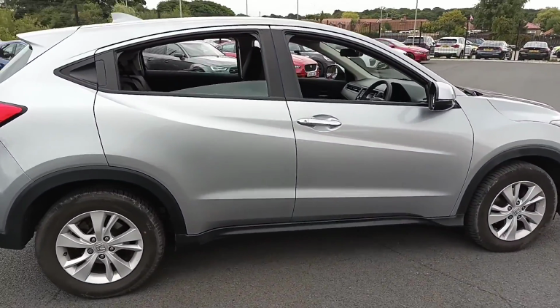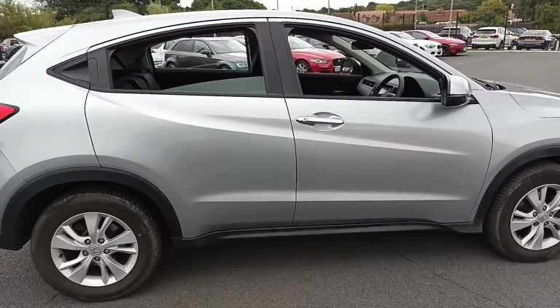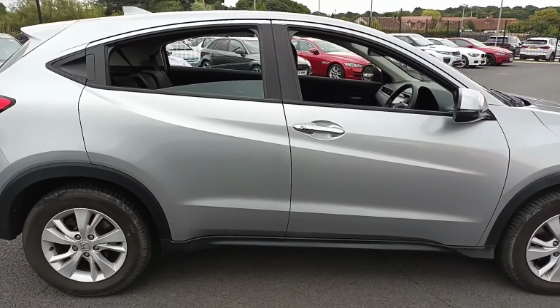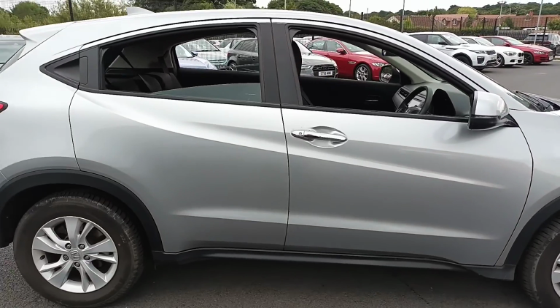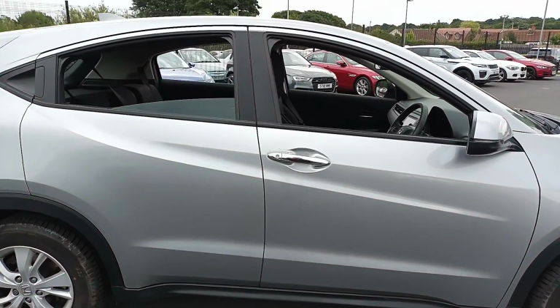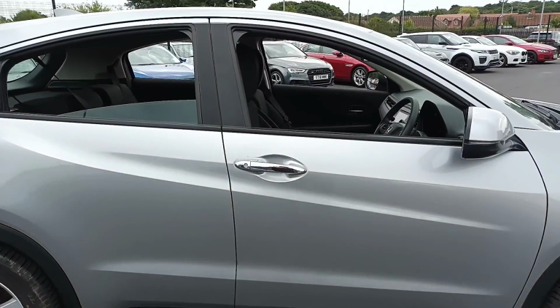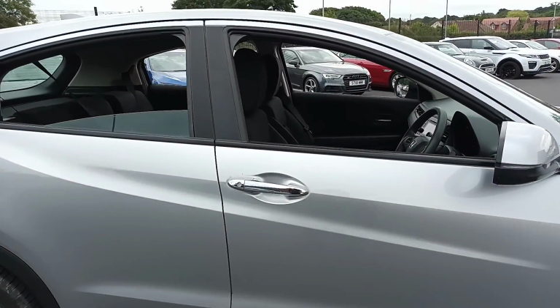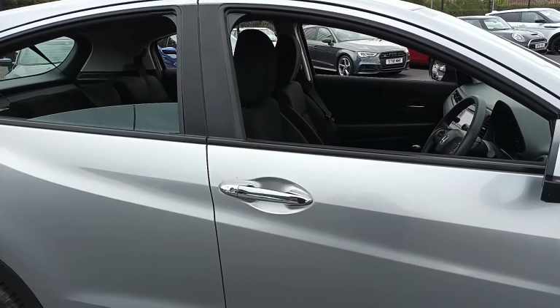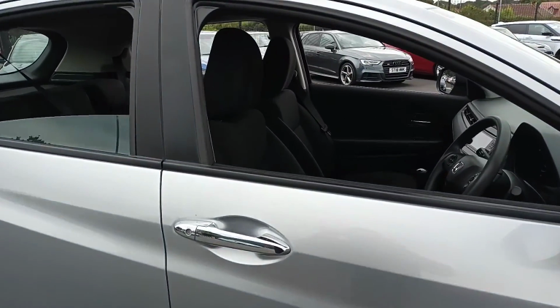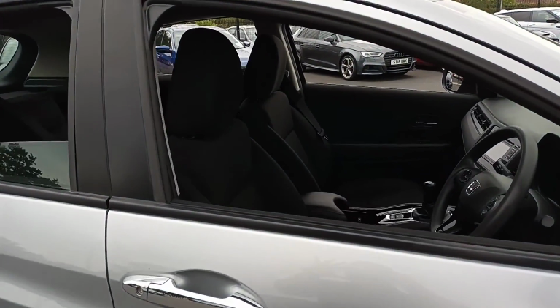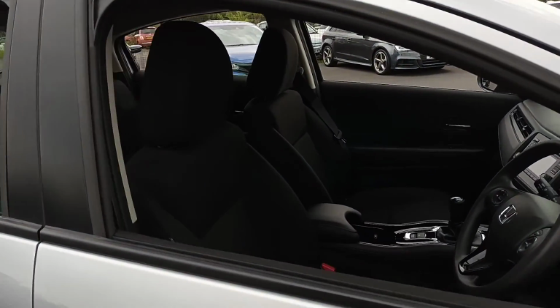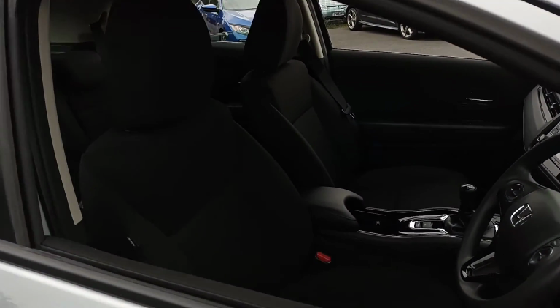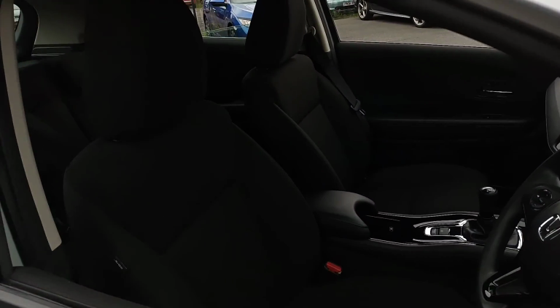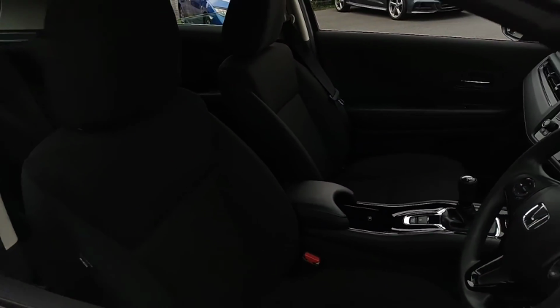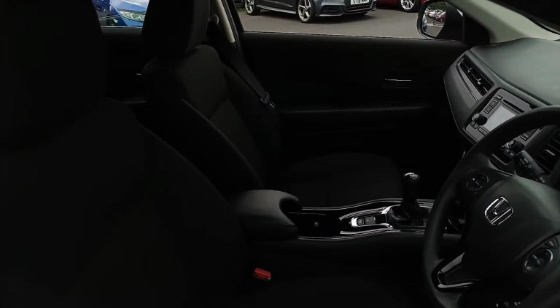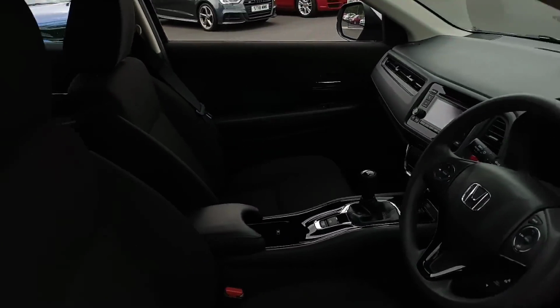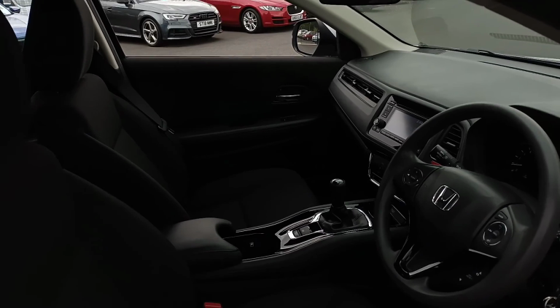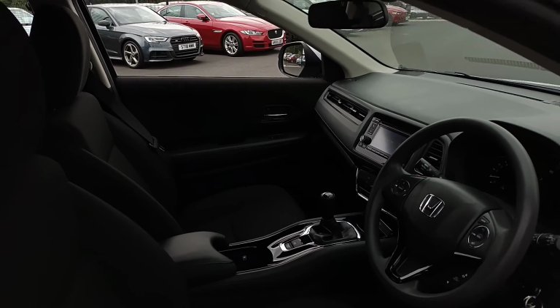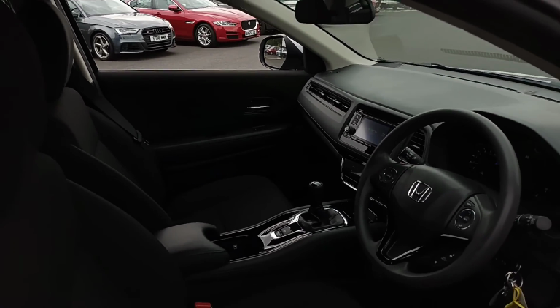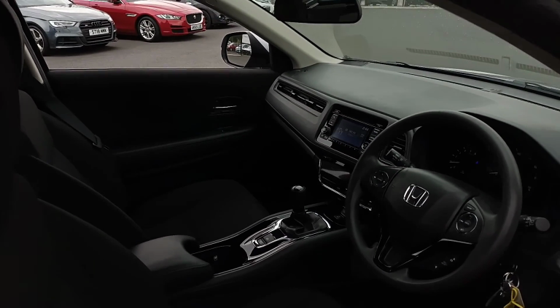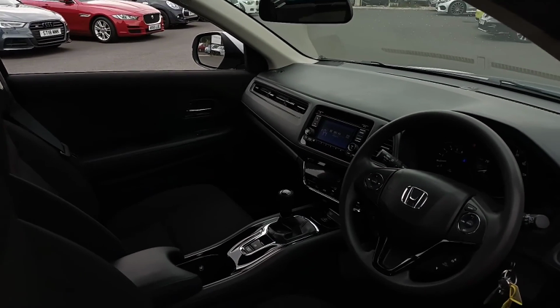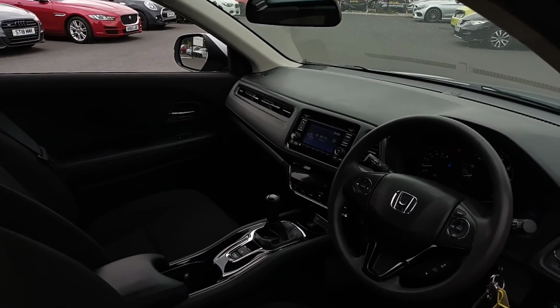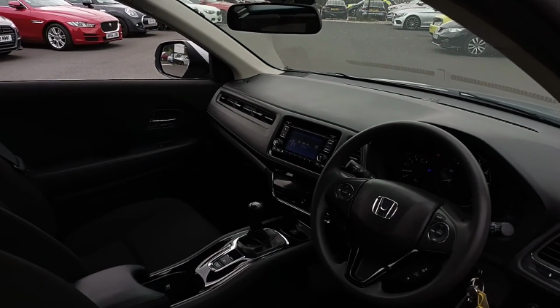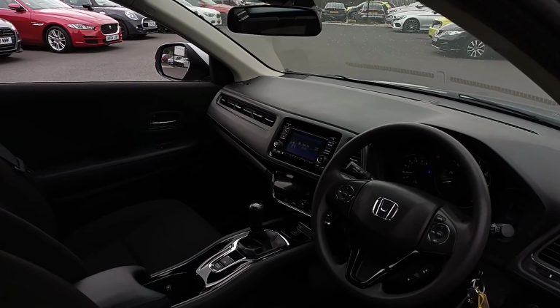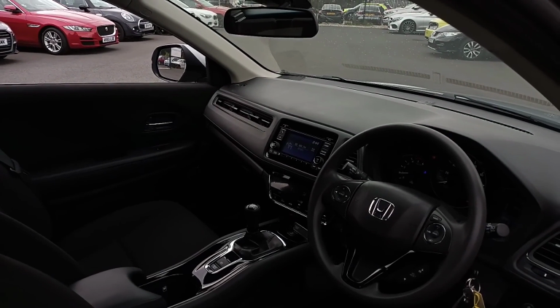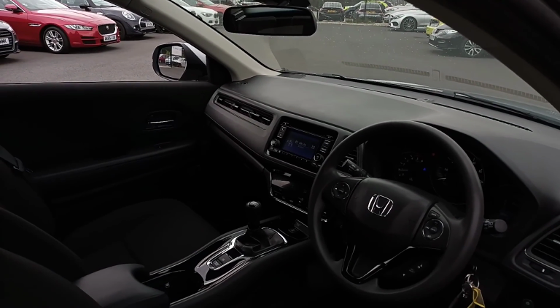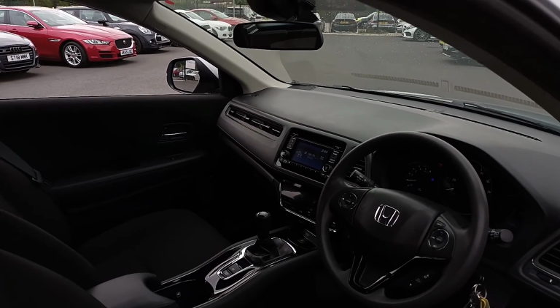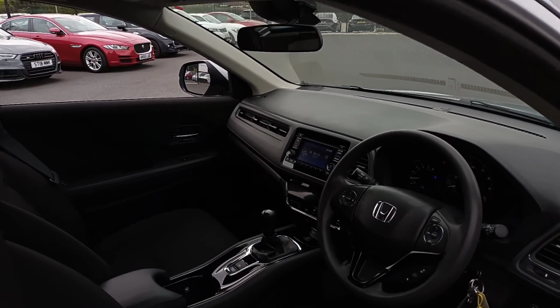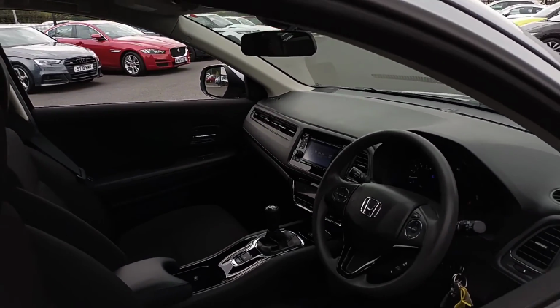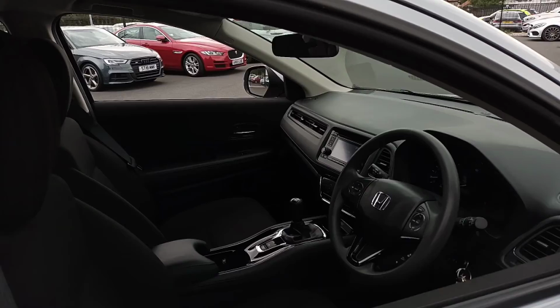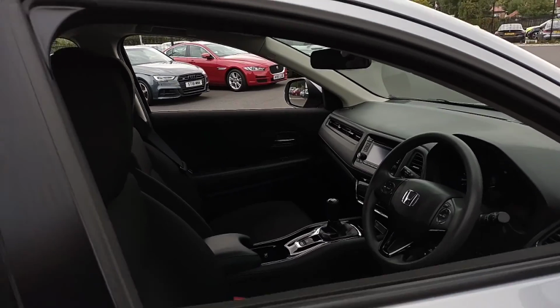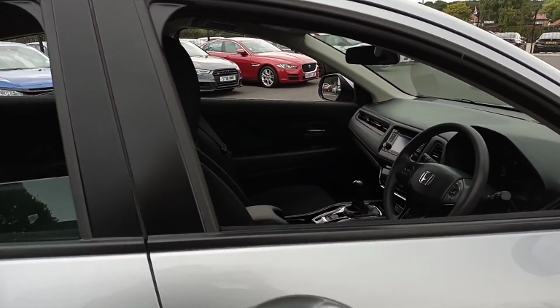I'll show you the interior. So it's black cloth manual. There's the S Air dashboard that you get — it's got DAB radio plus Bluetooth.